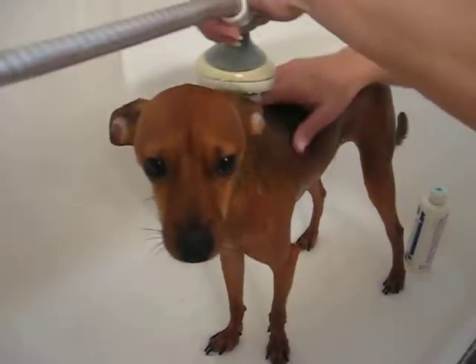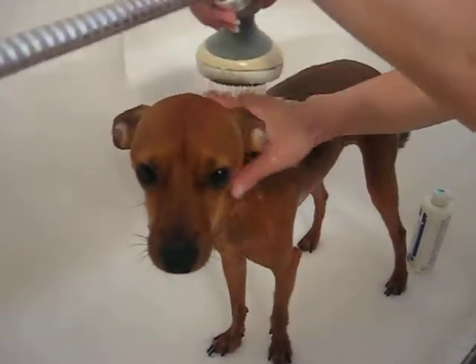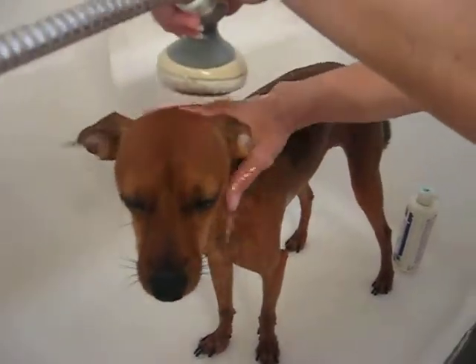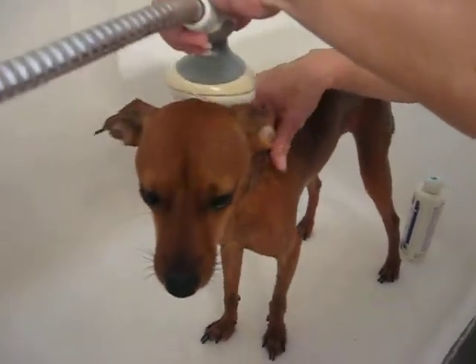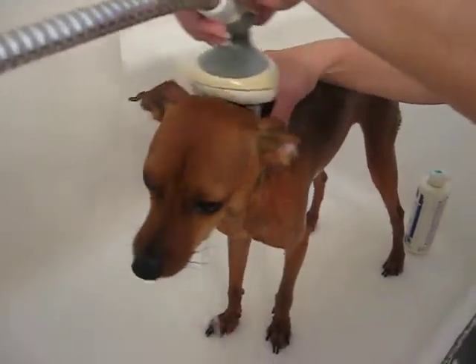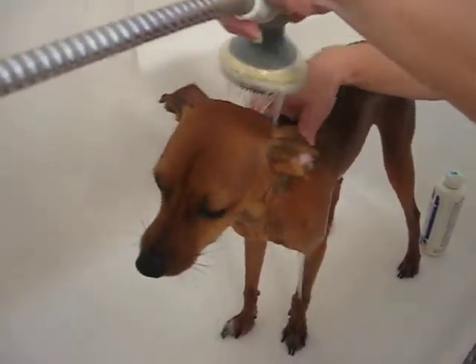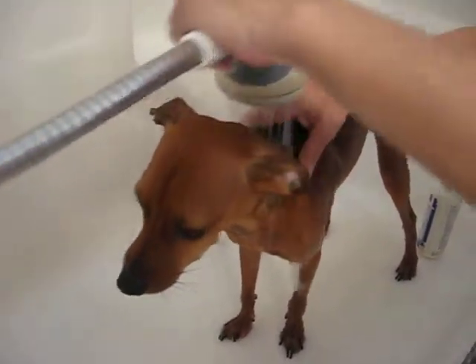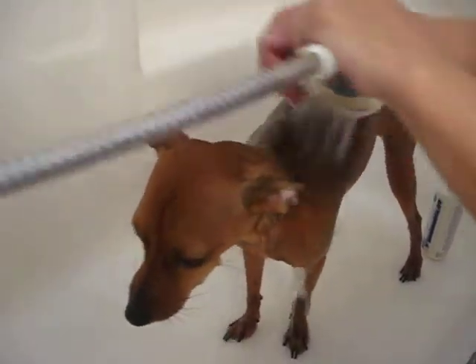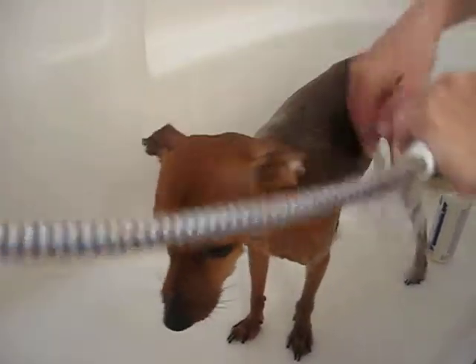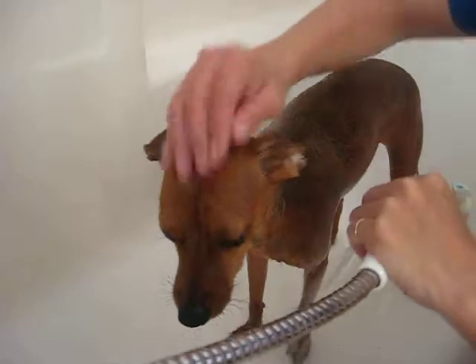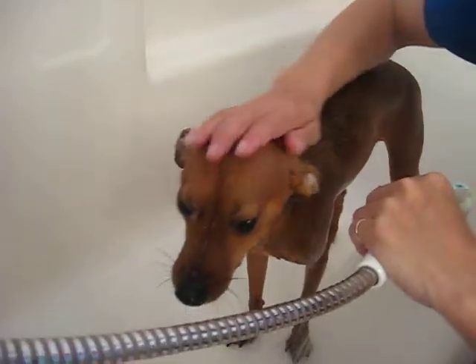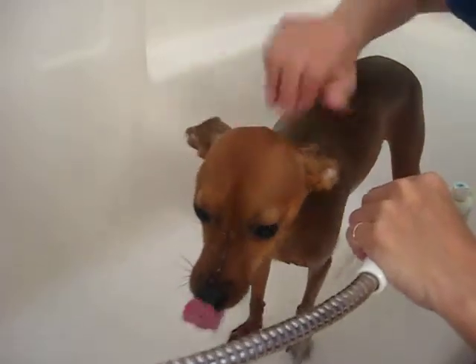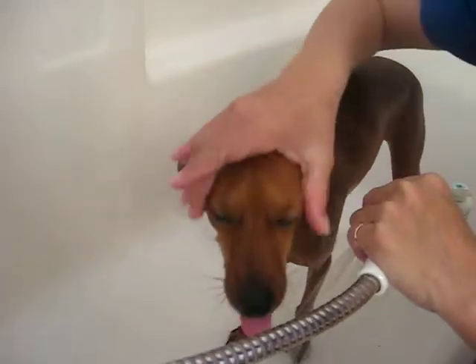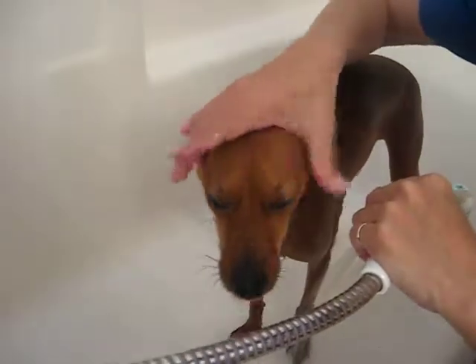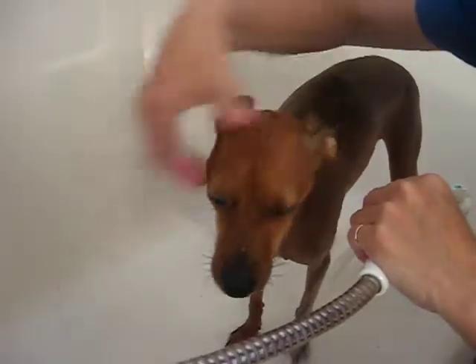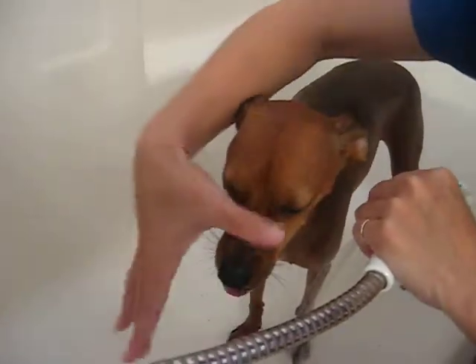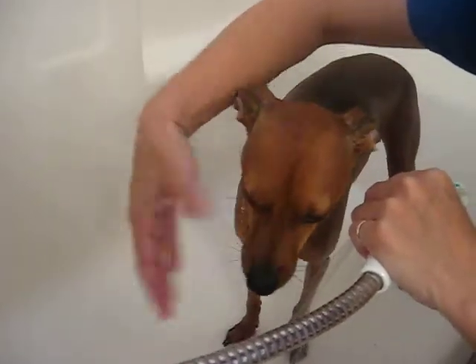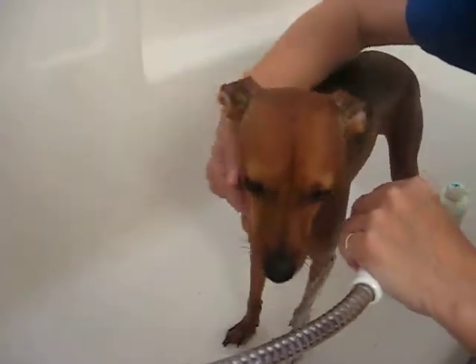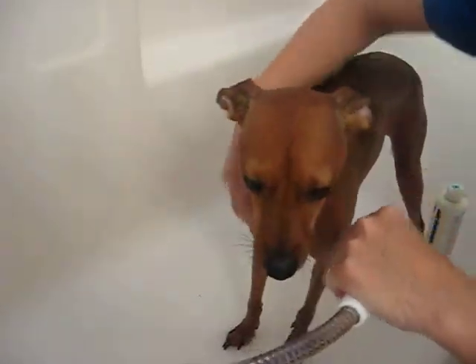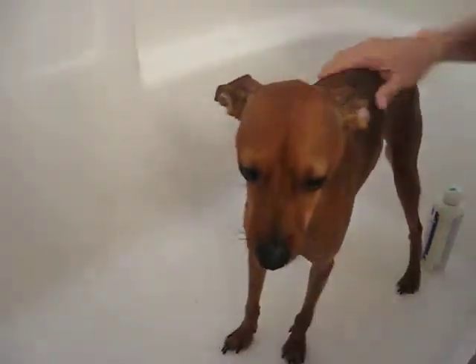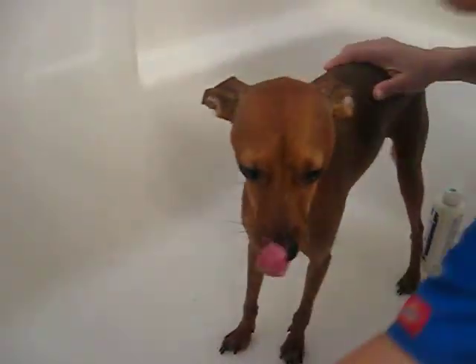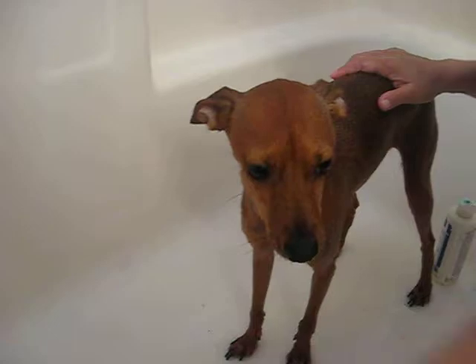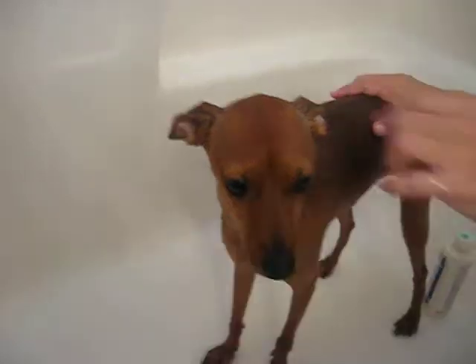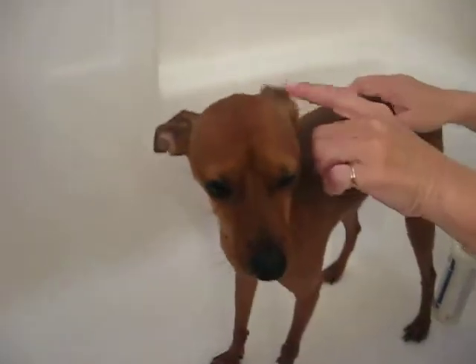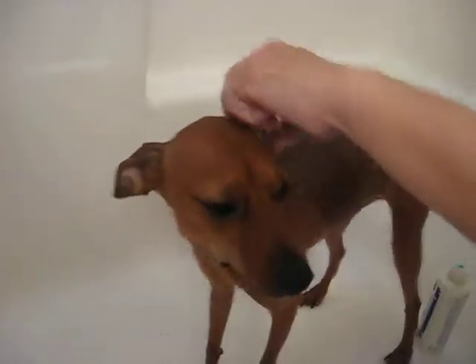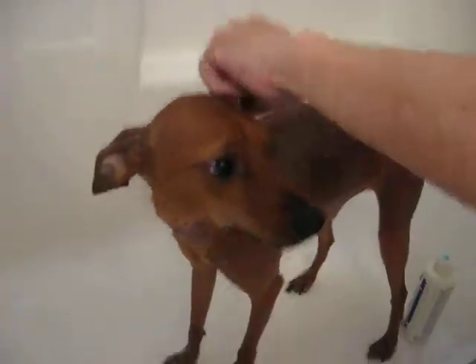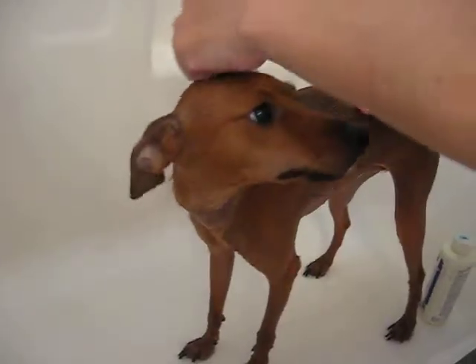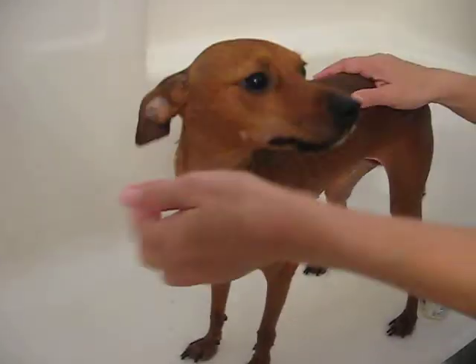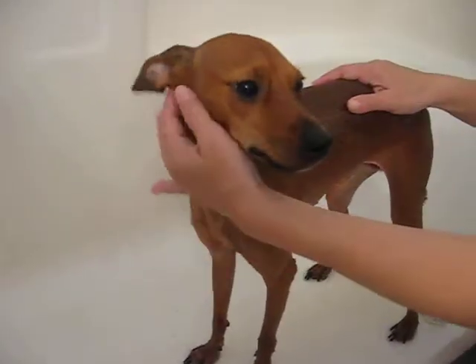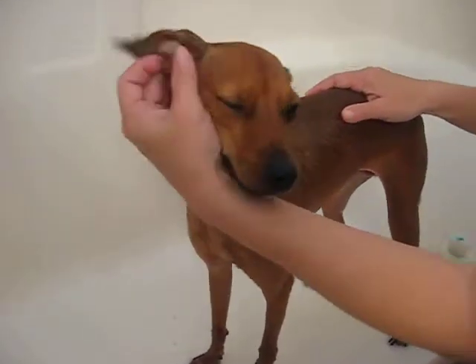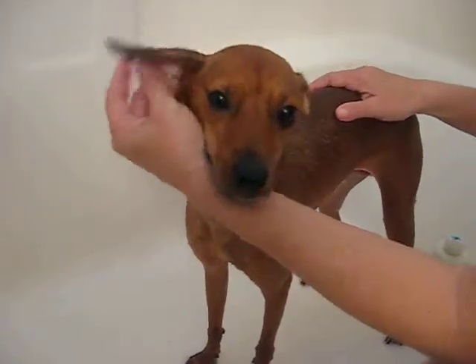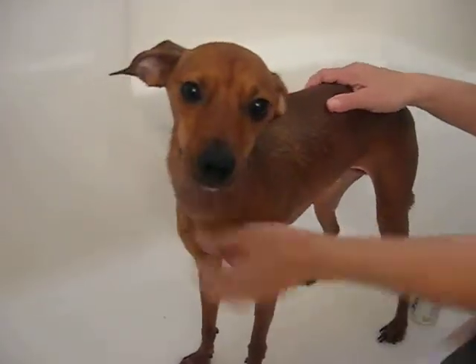For the ears, you want to avoid getting anything into them. You want to be able to wash the head. You can put cotton balls in the ears — just remove them after.